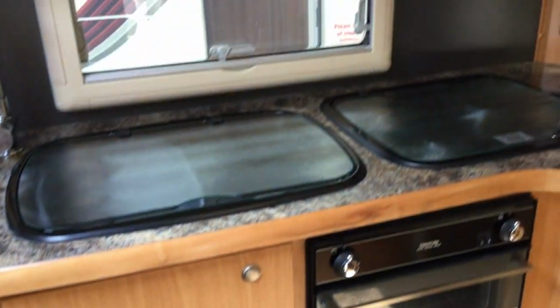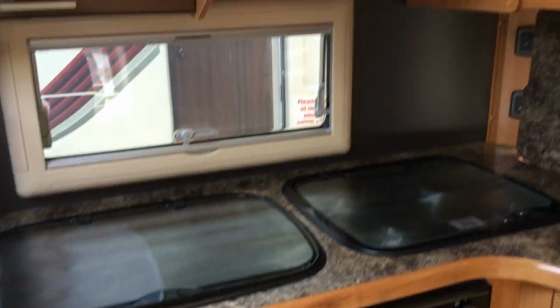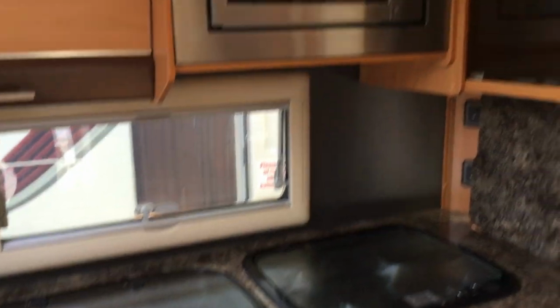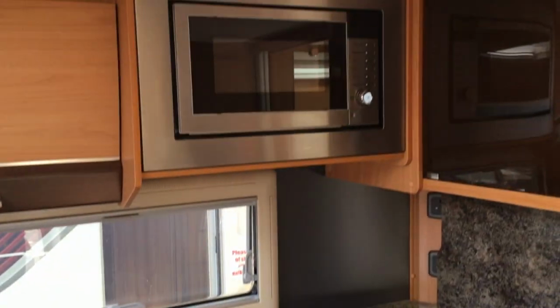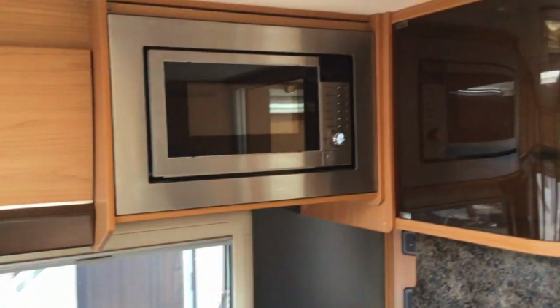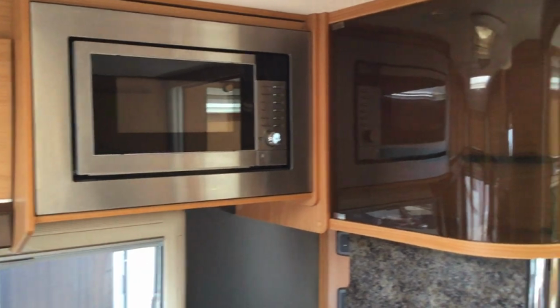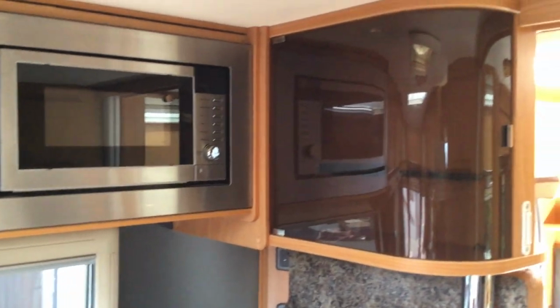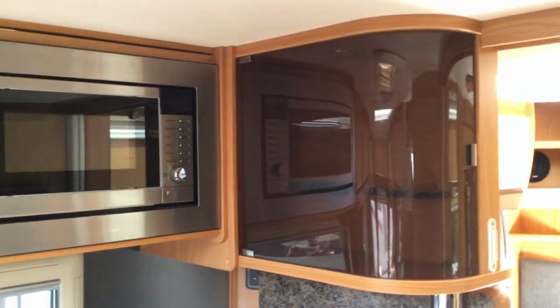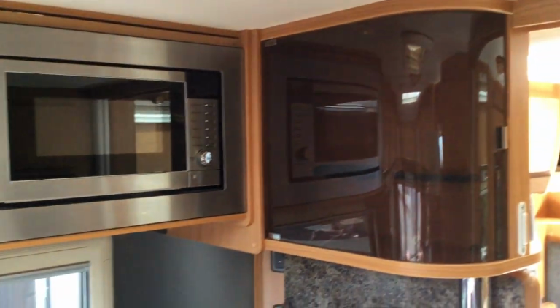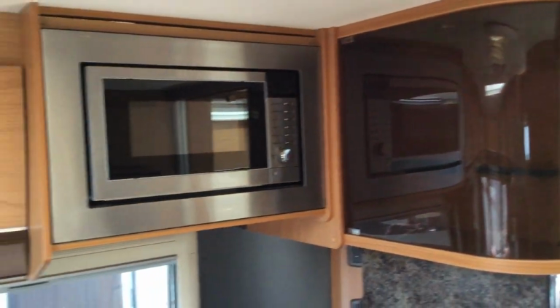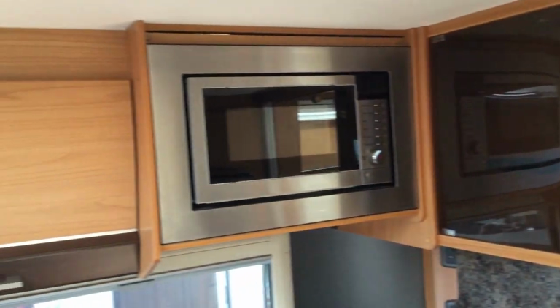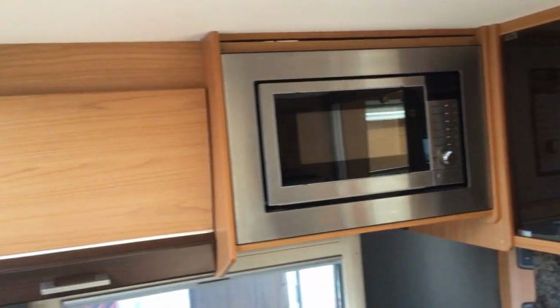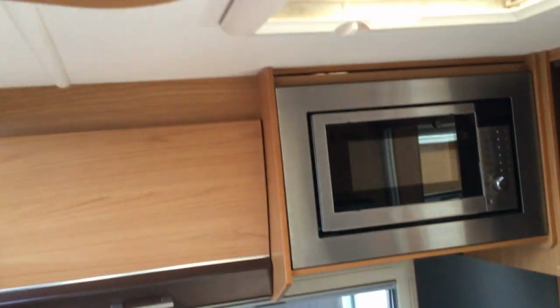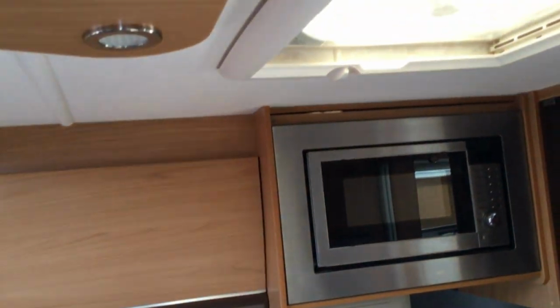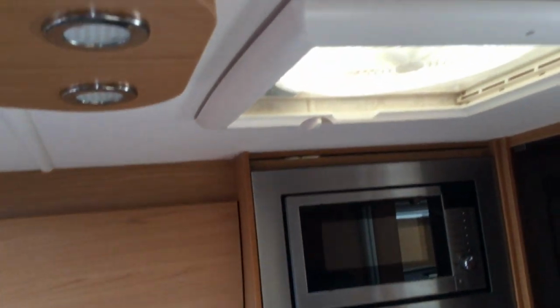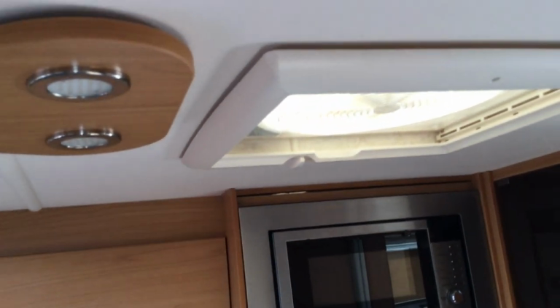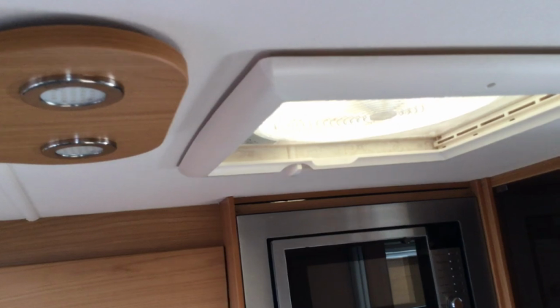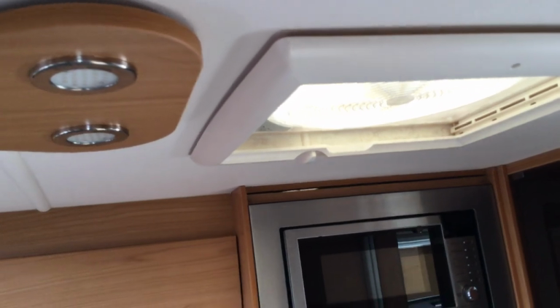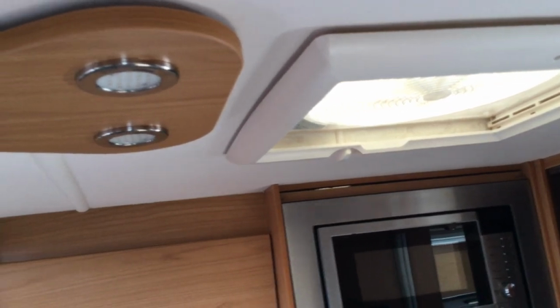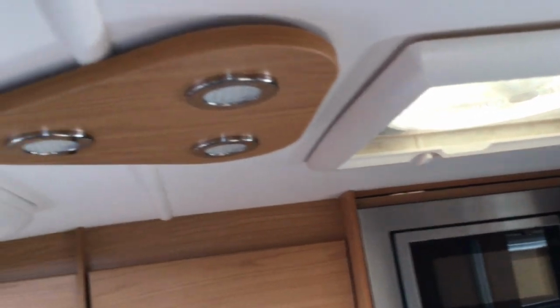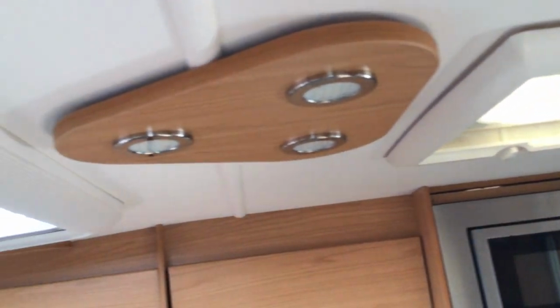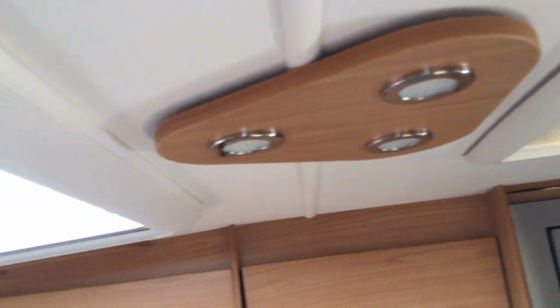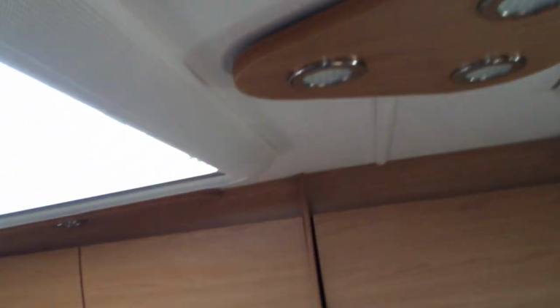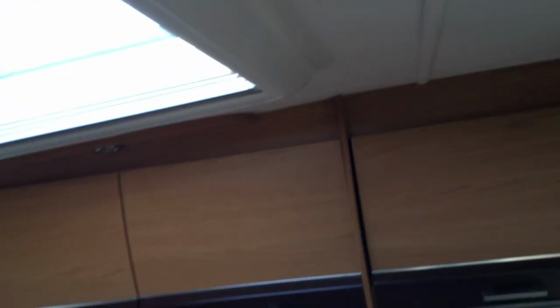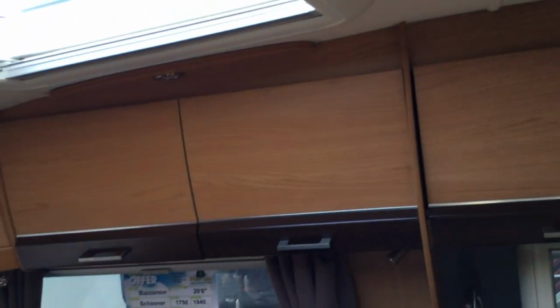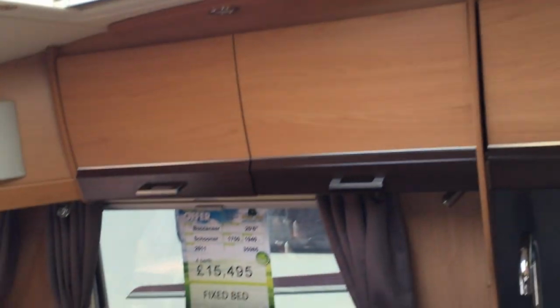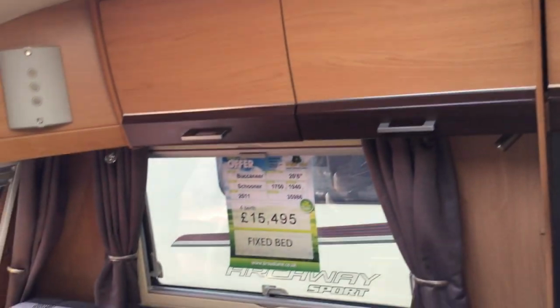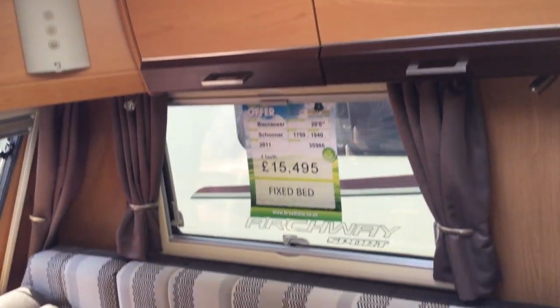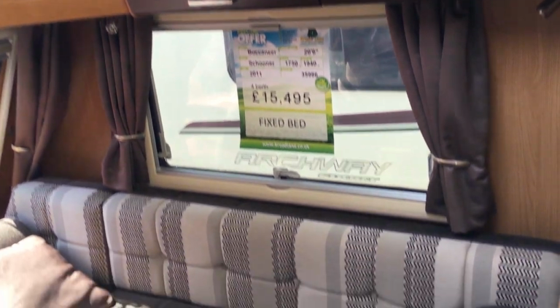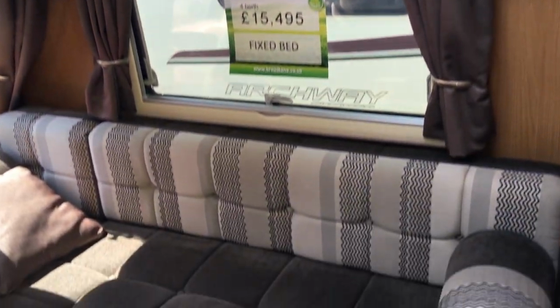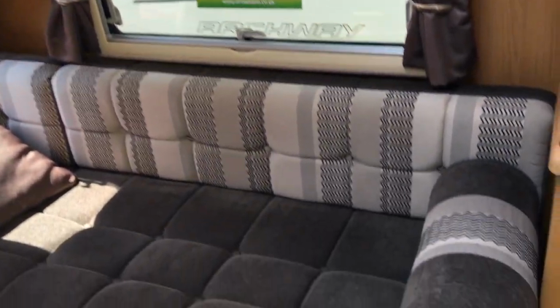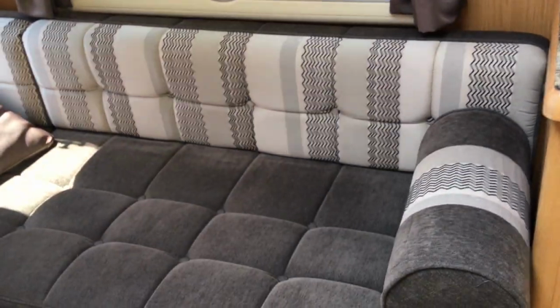Microwave above, and a cocktail cabinet there in front. LED lighting — as you can see, it's in excellent condition.